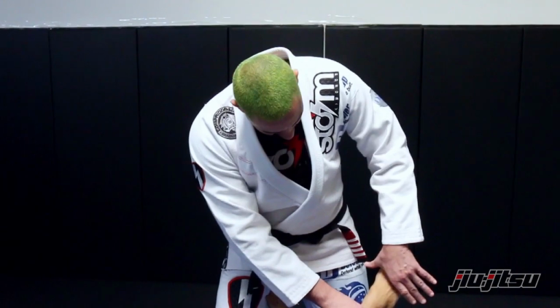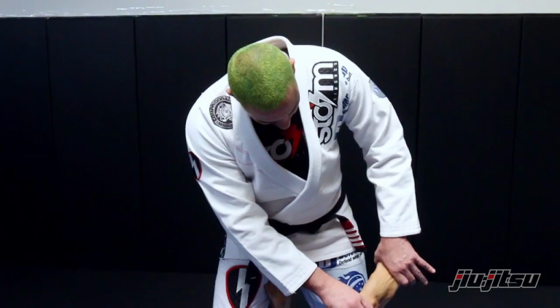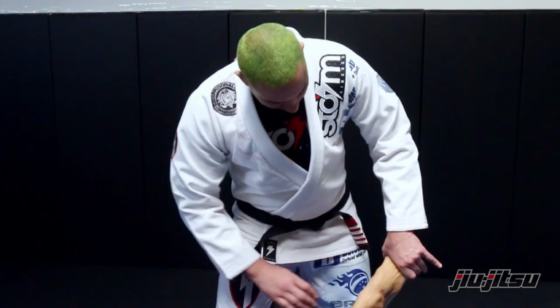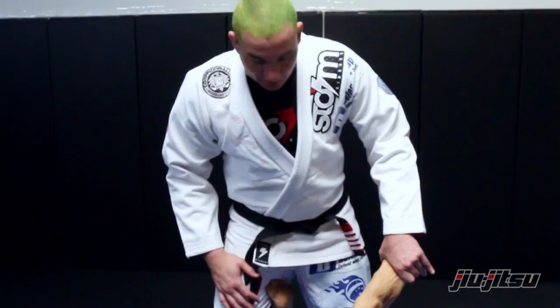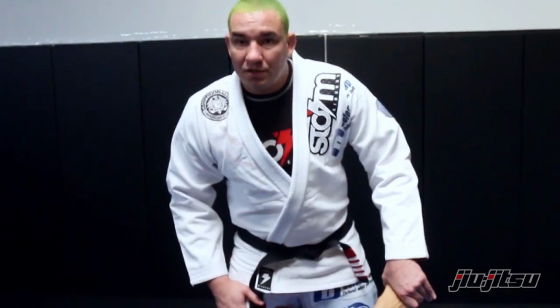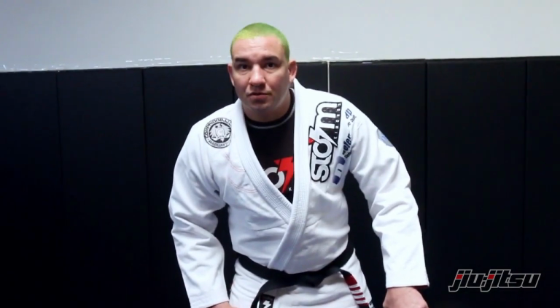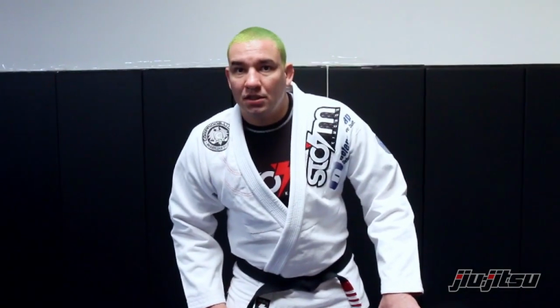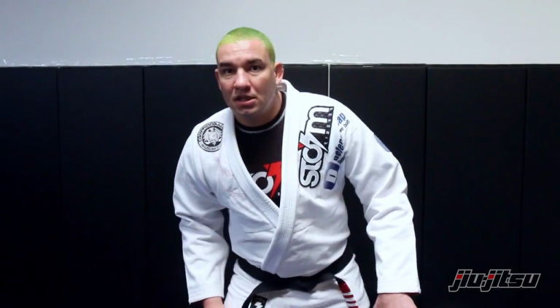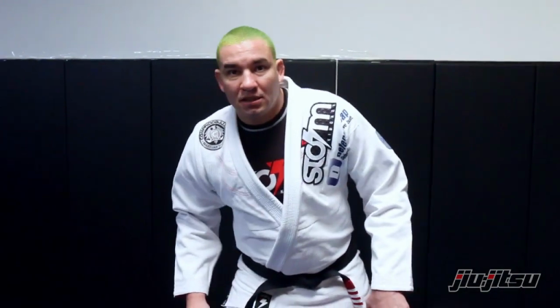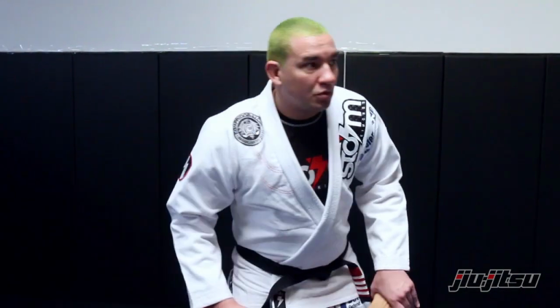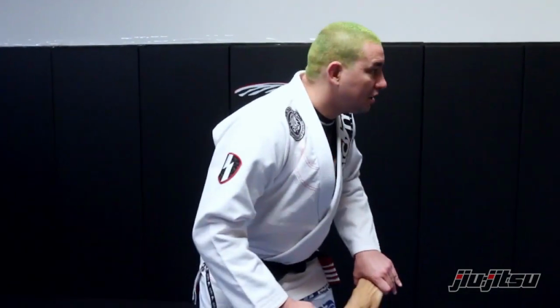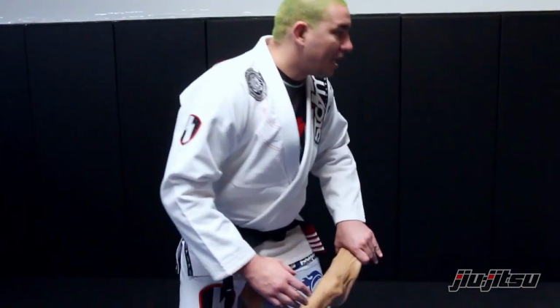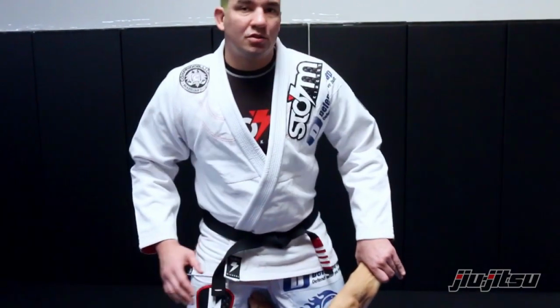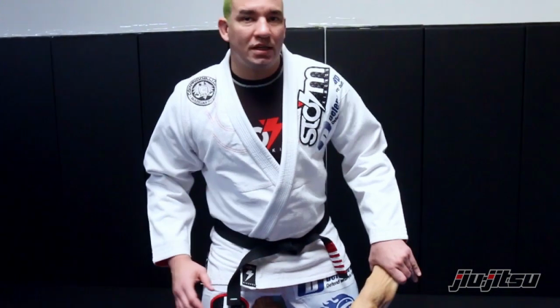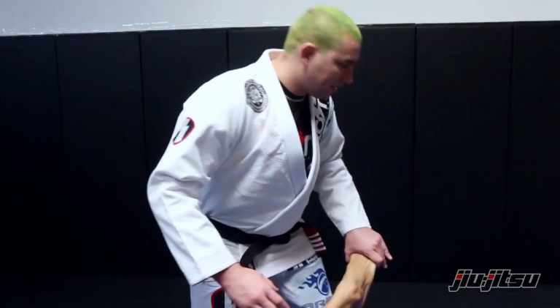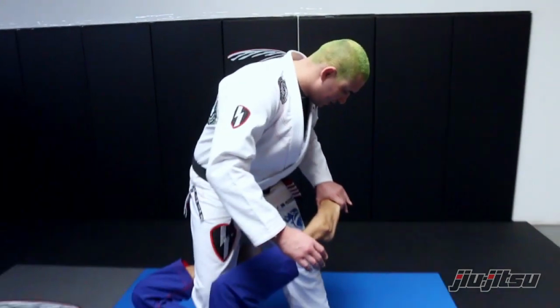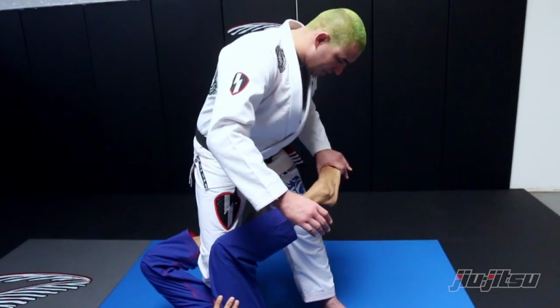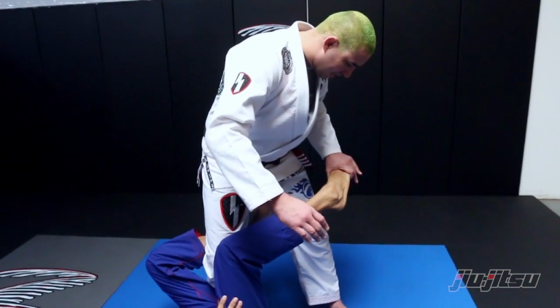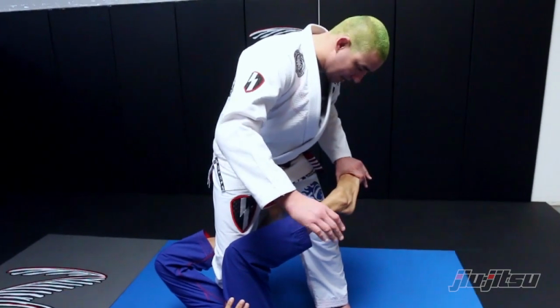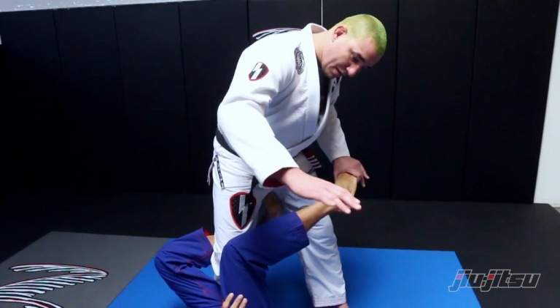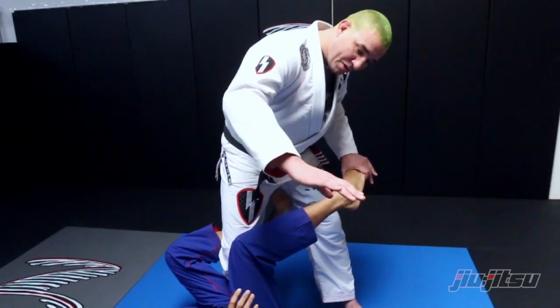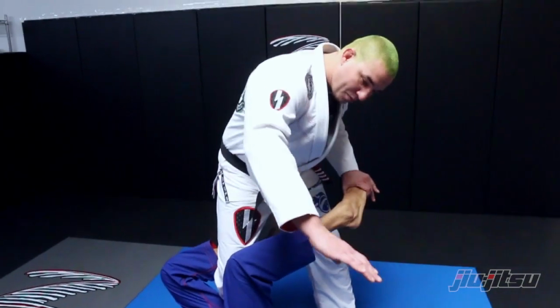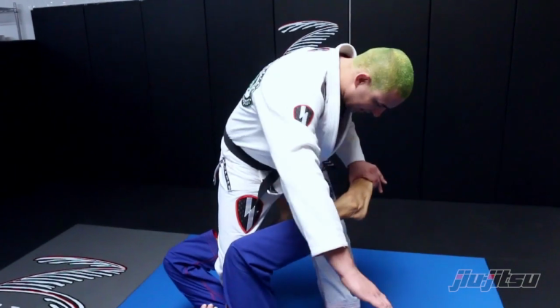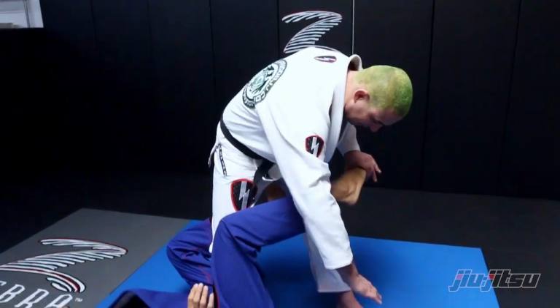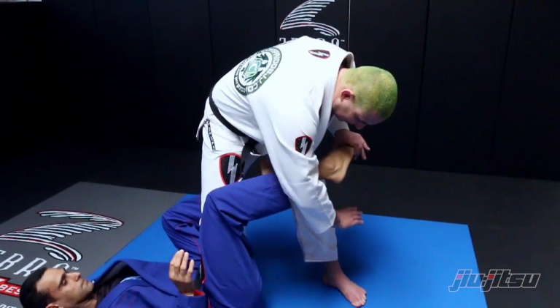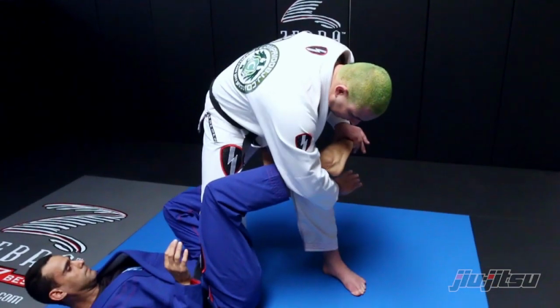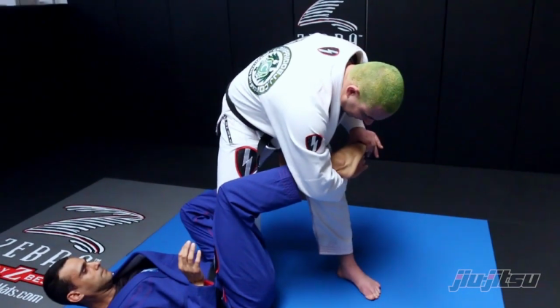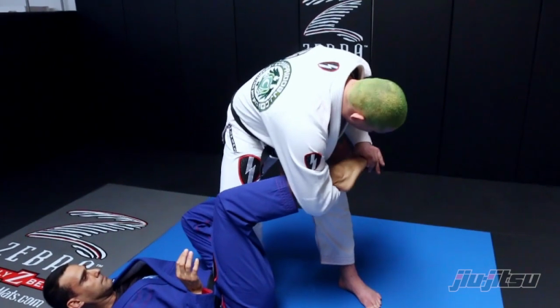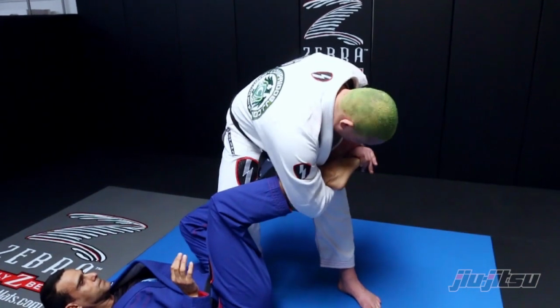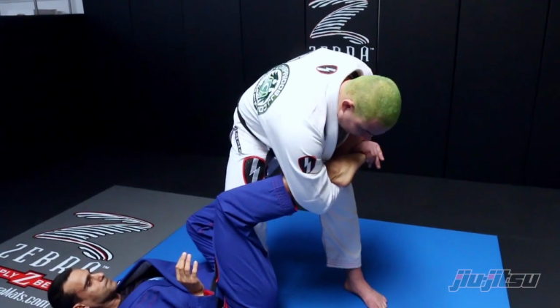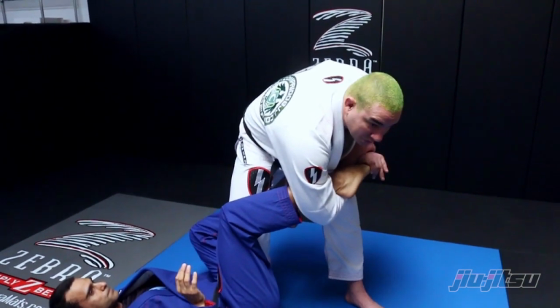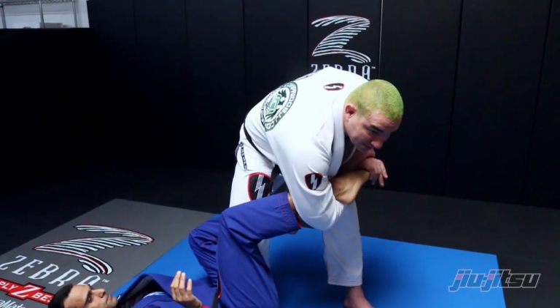To maximize my leverage I have to hold here, and I will turn my body and twist, coming with my hand under his heel and hold my wrist.